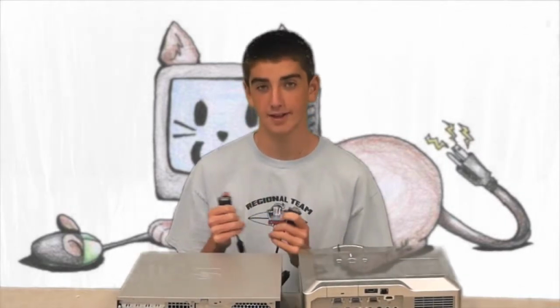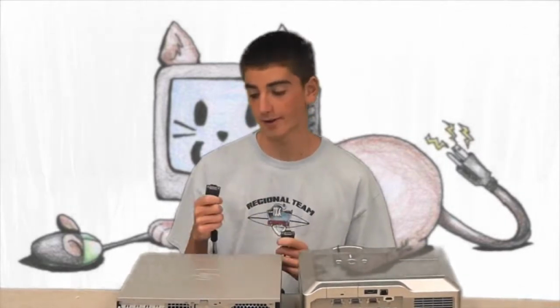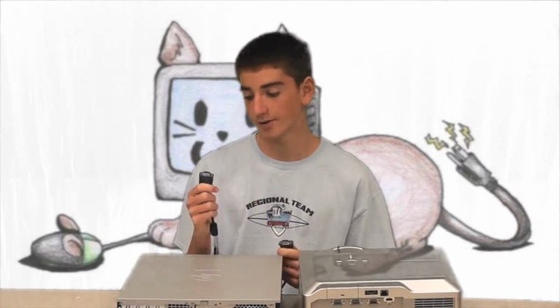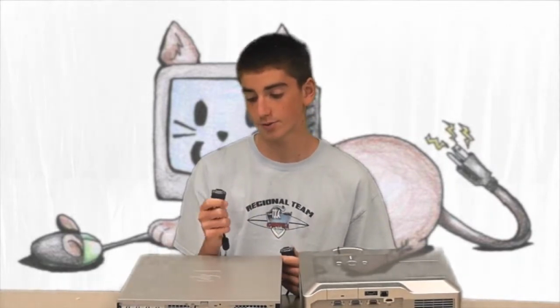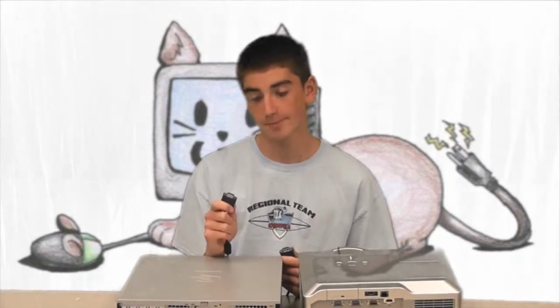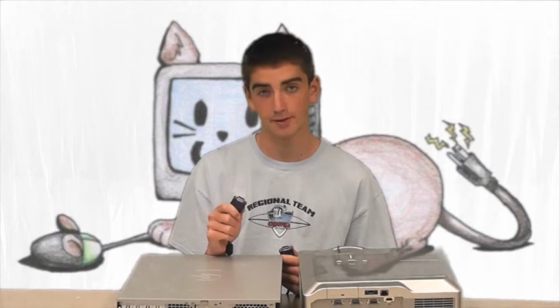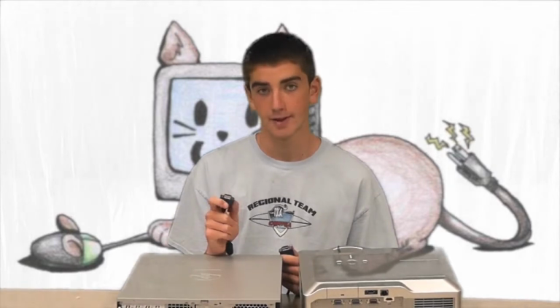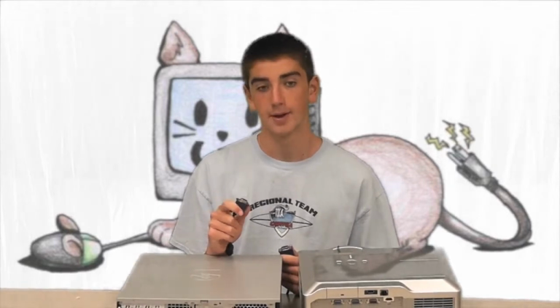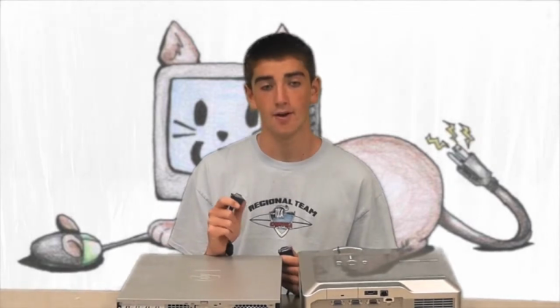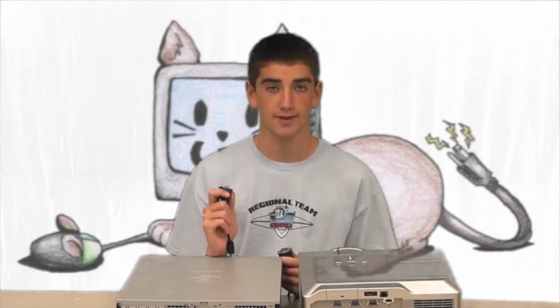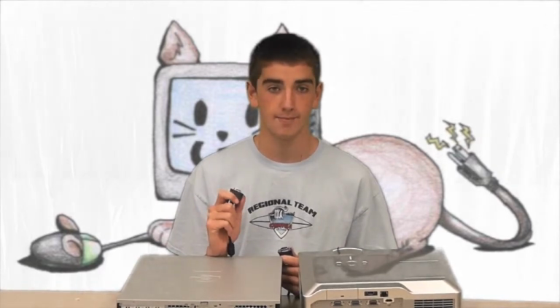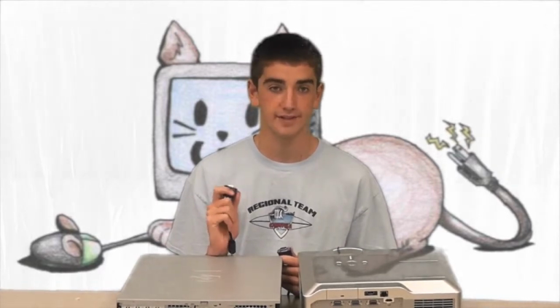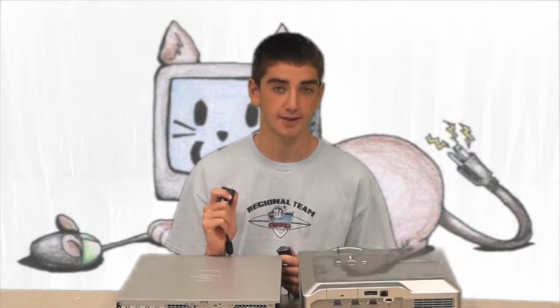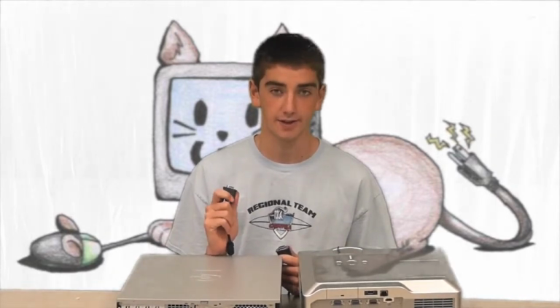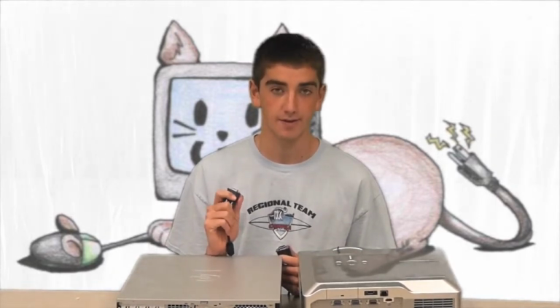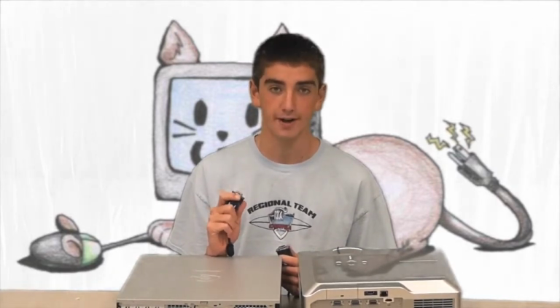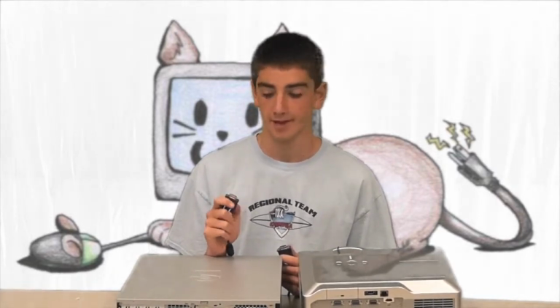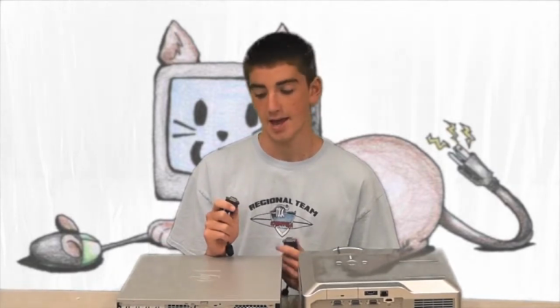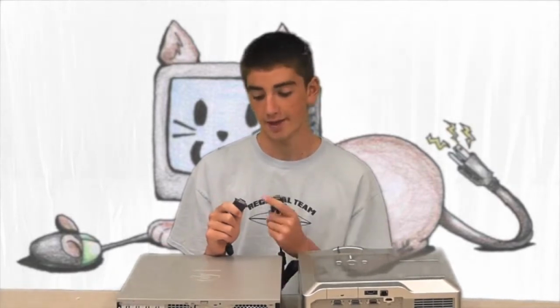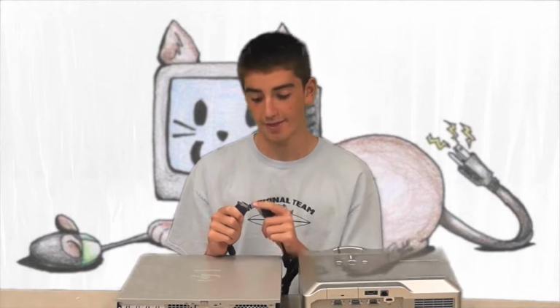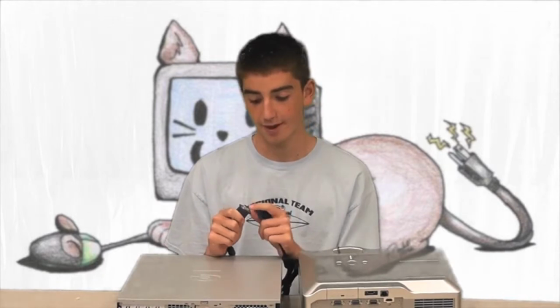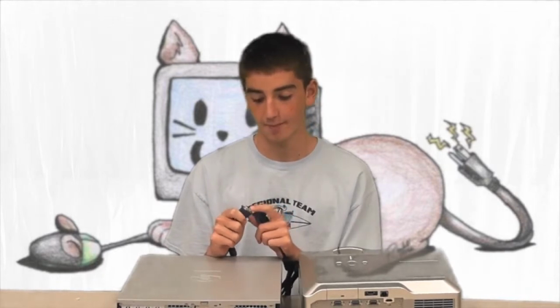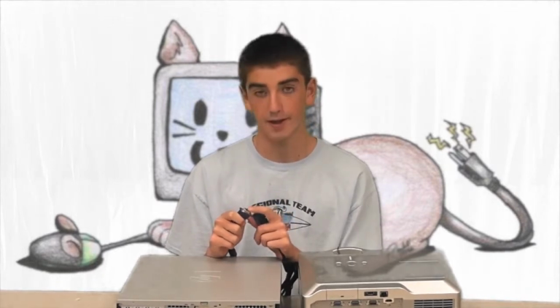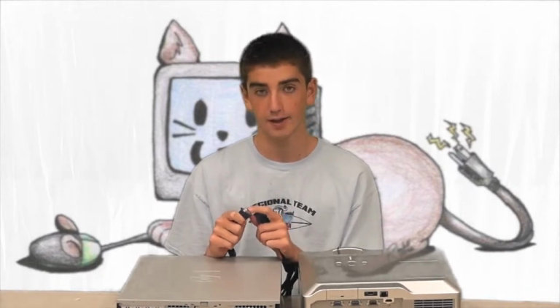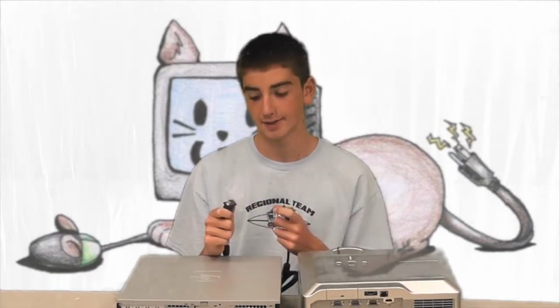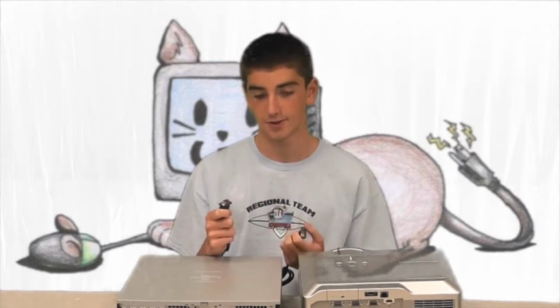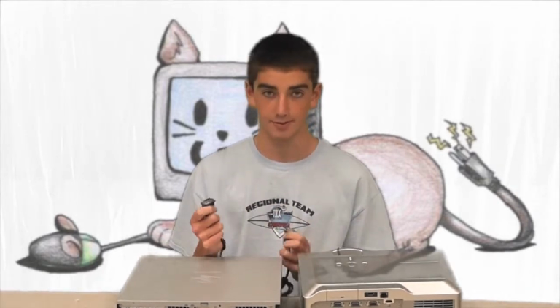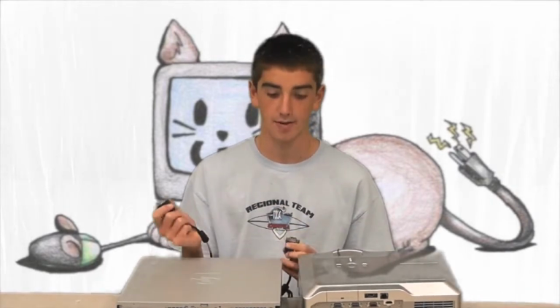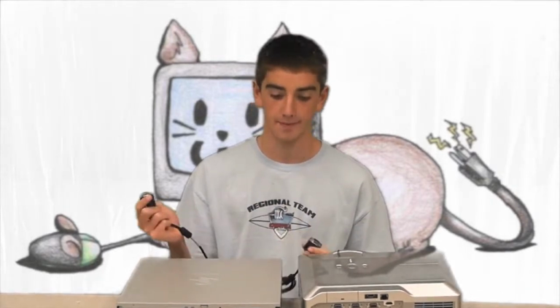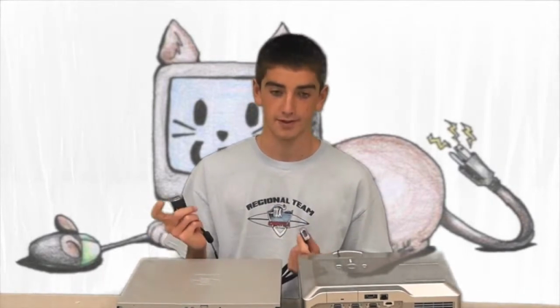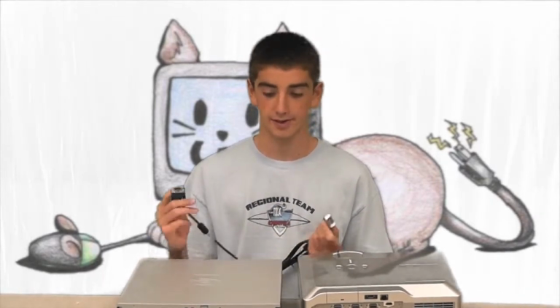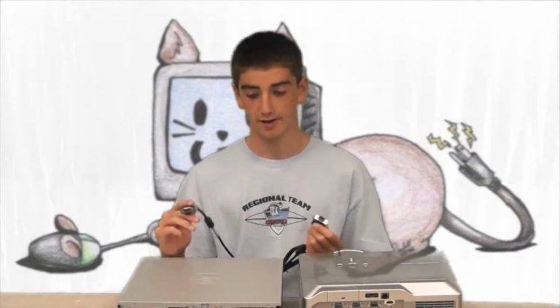The second thing to note is that they're usually blue, but not always — if it's a different color it doesn't really matter — and that the plug is a trapezoid shape. So let's get started.